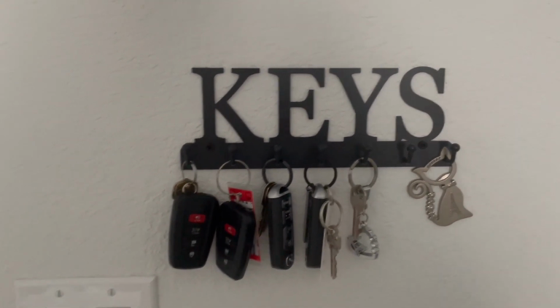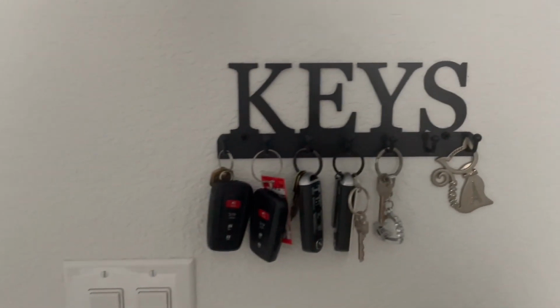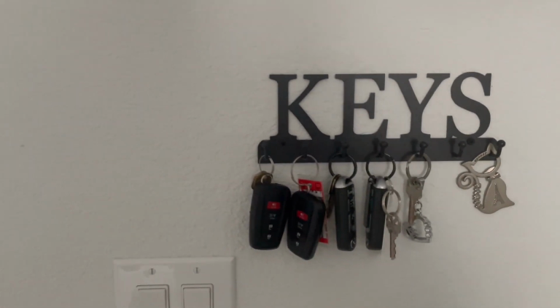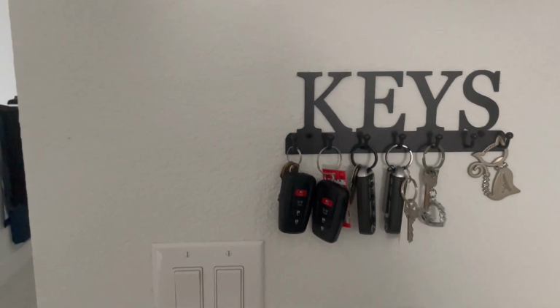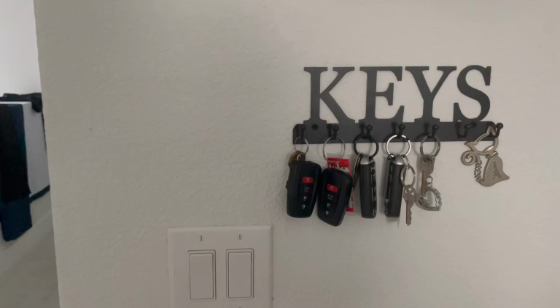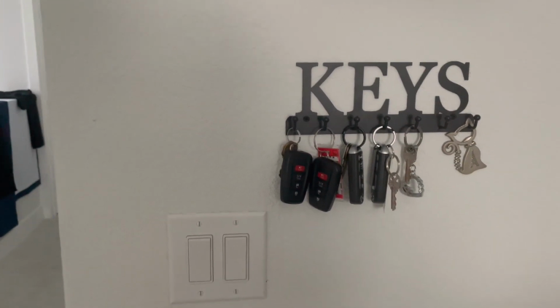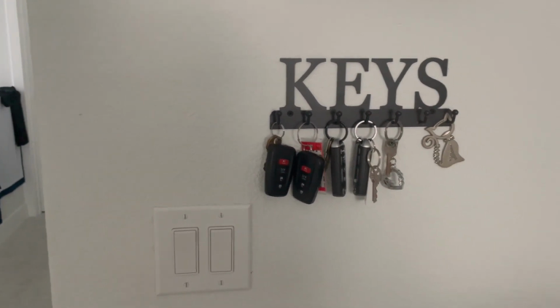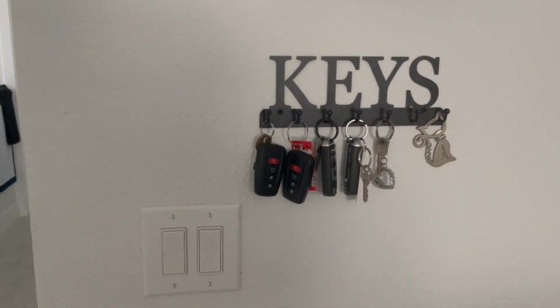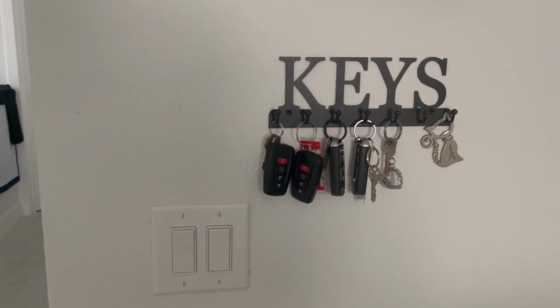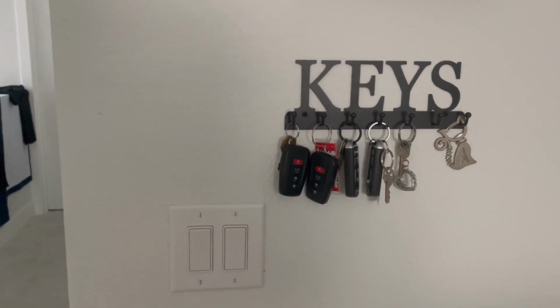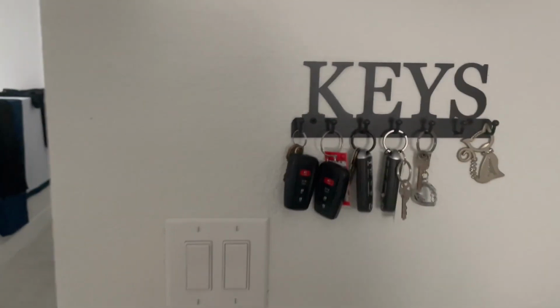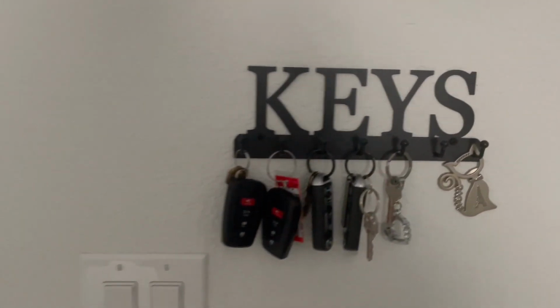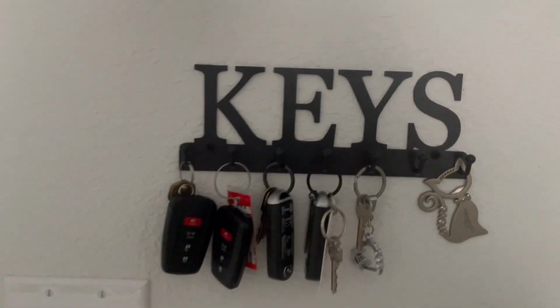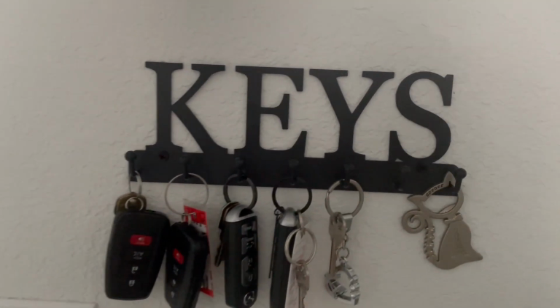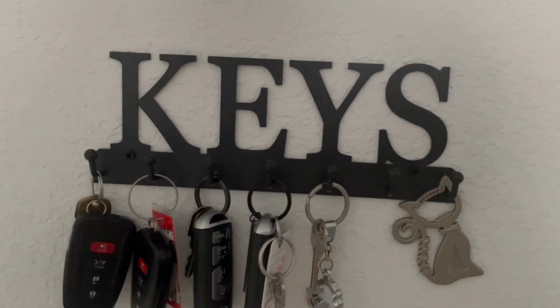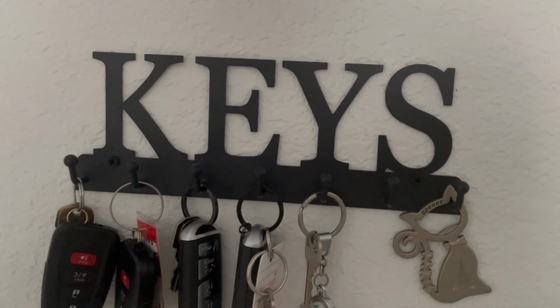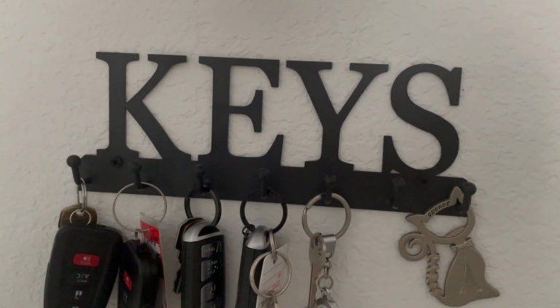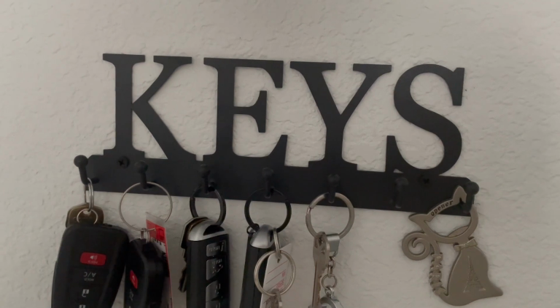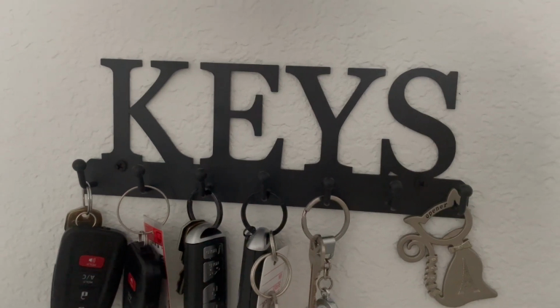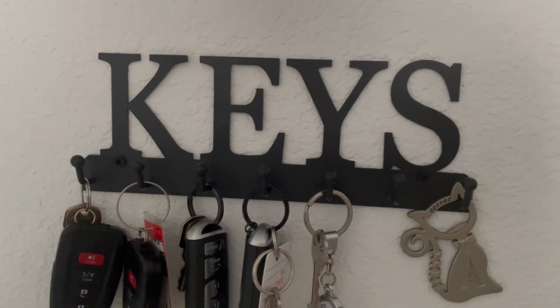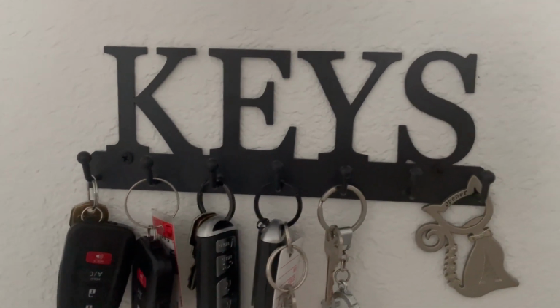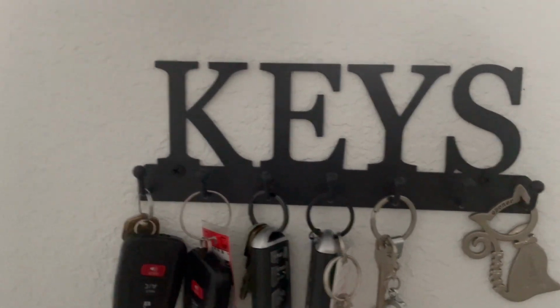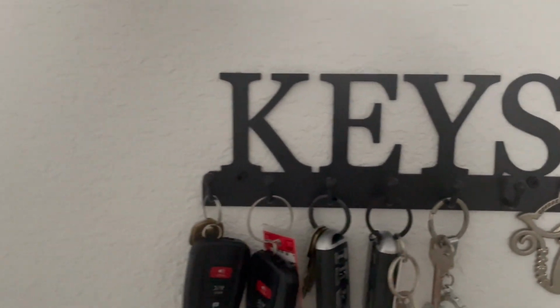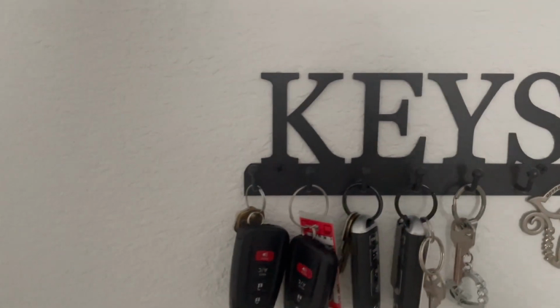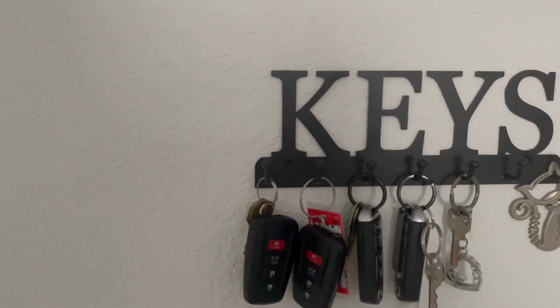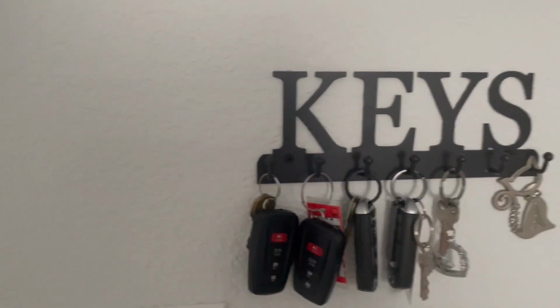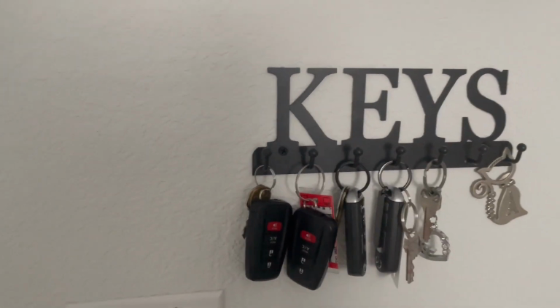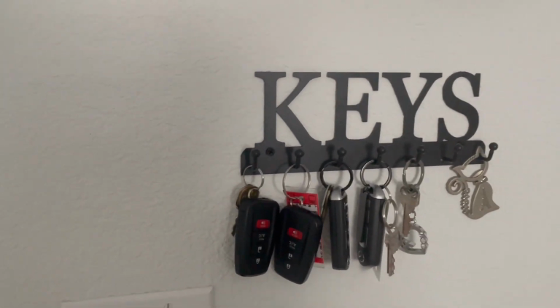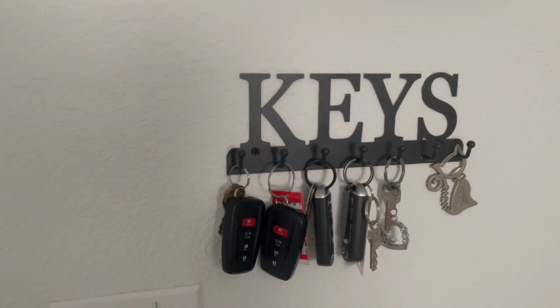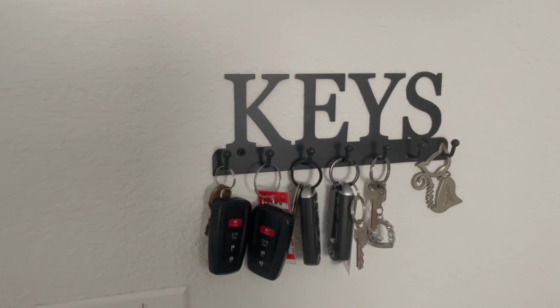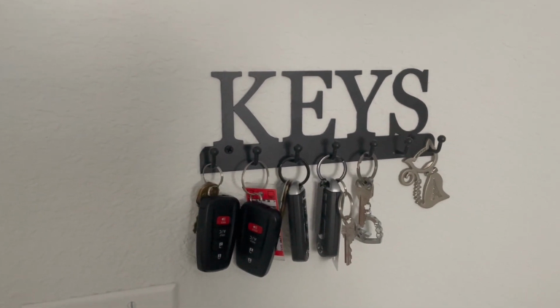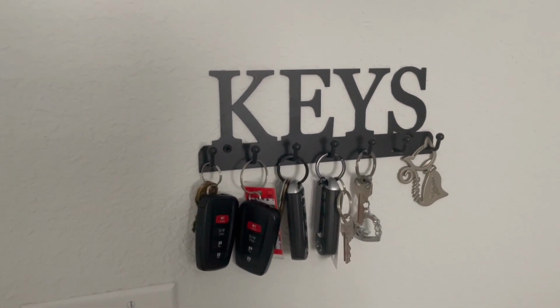It used to take me like 10 to 15 minutes to find my keys before. I even put a bottle opener on it, just in case. It can hold multiple sets of keys and even small items like a hat or scarf.